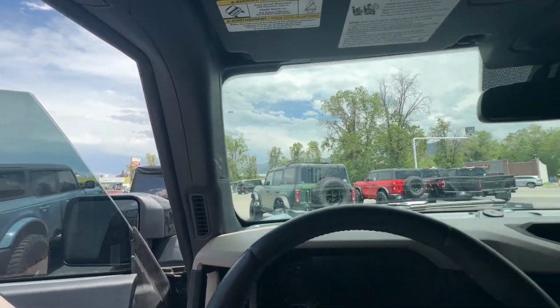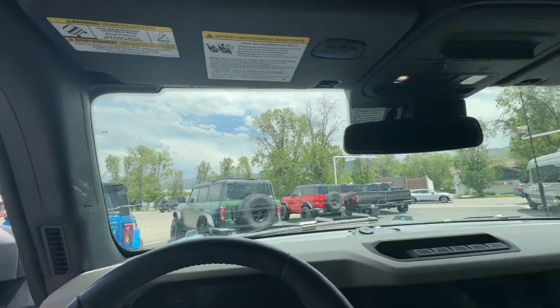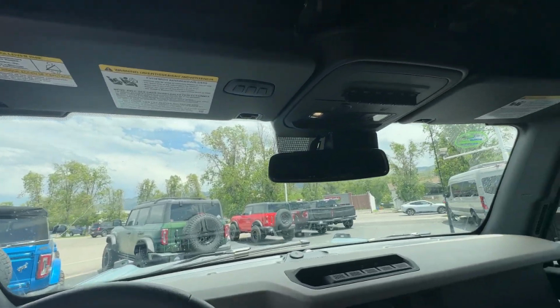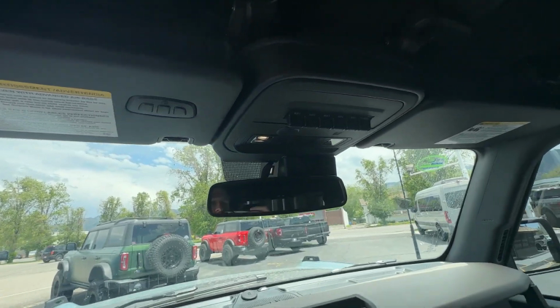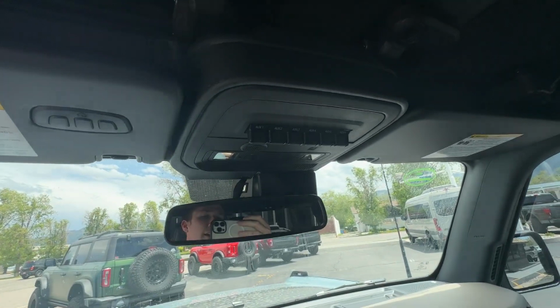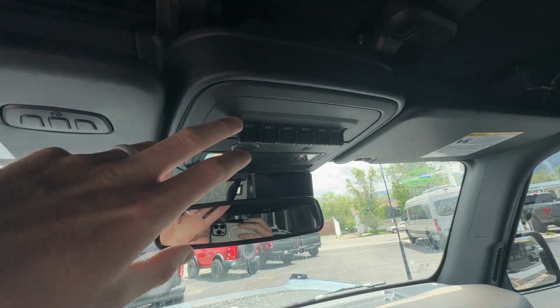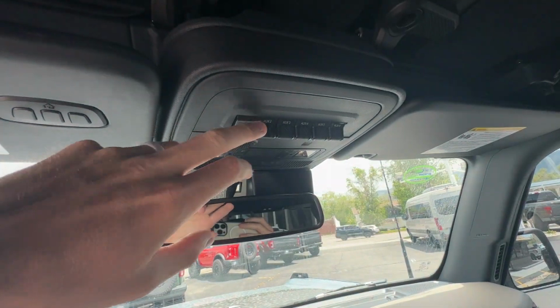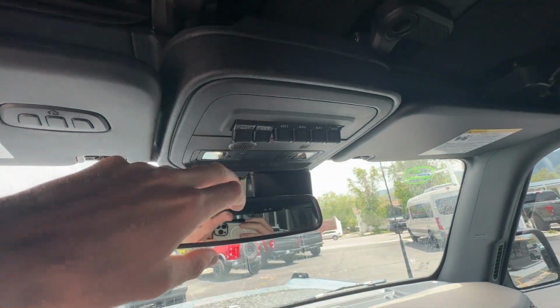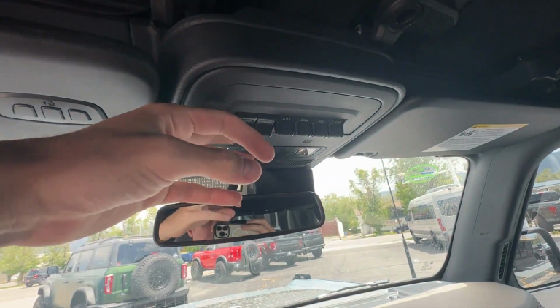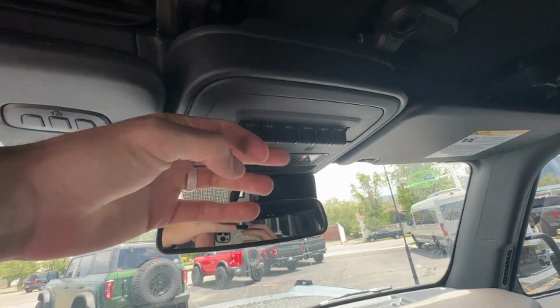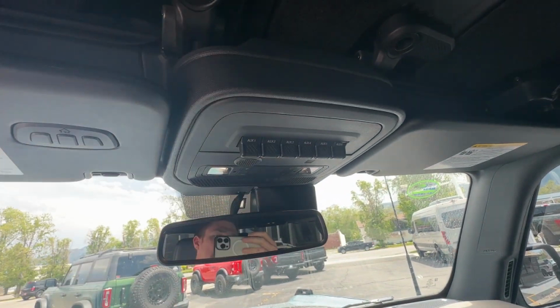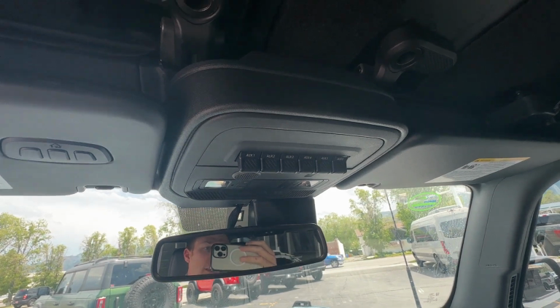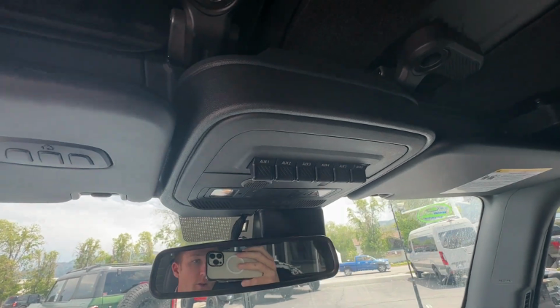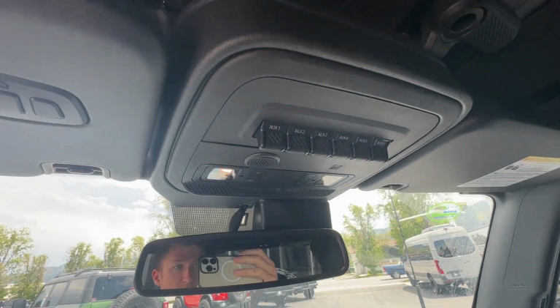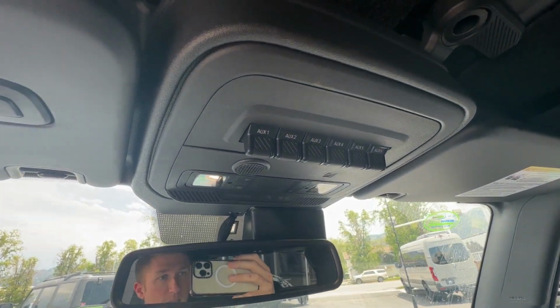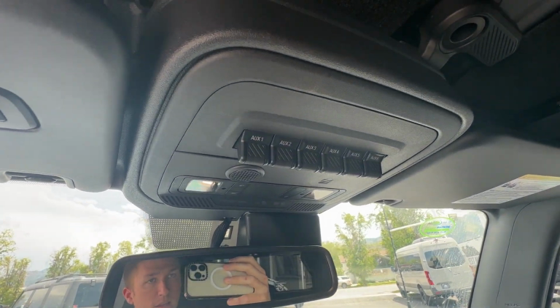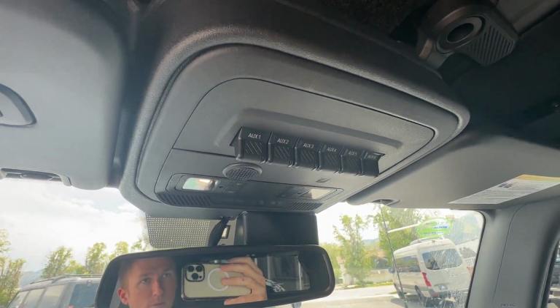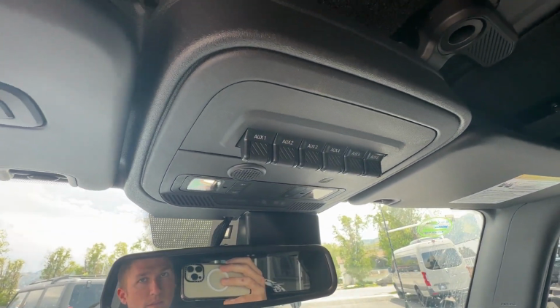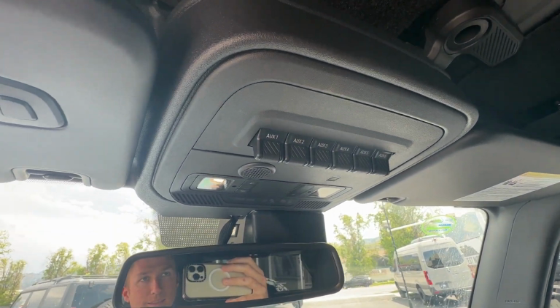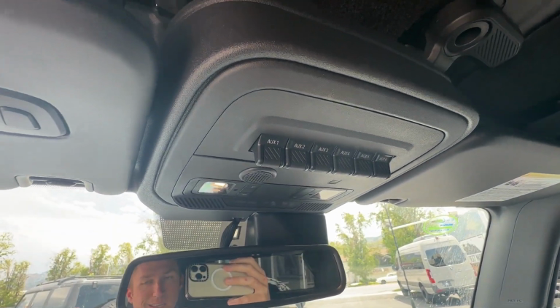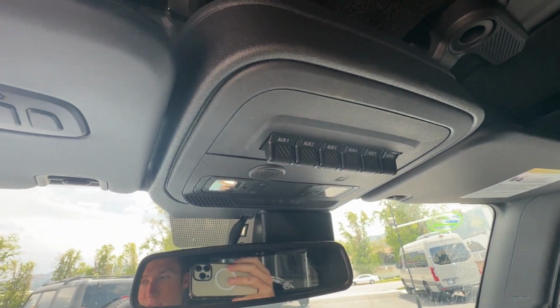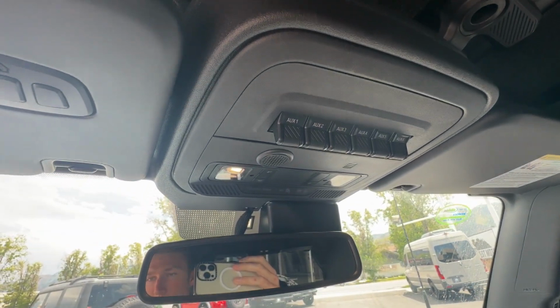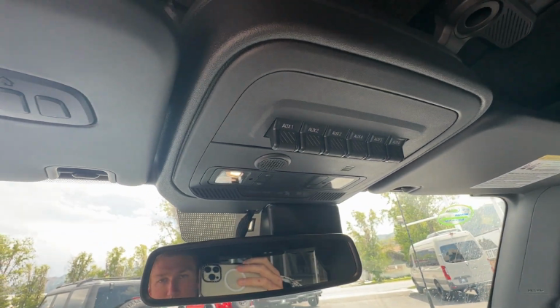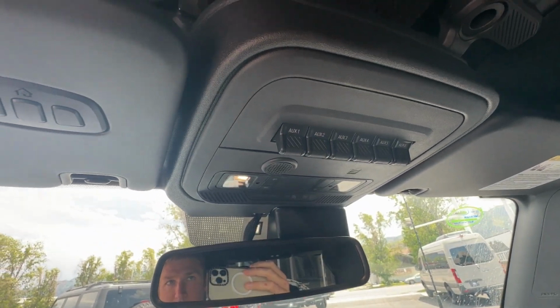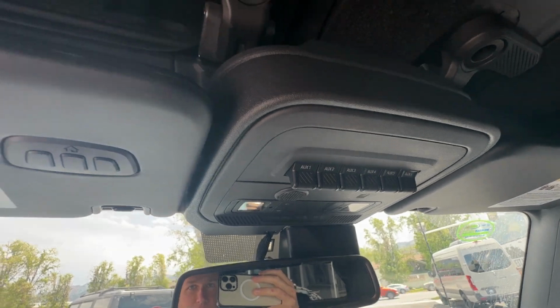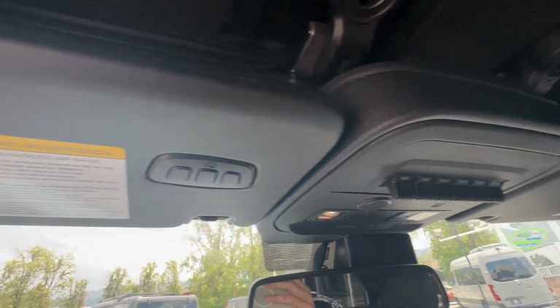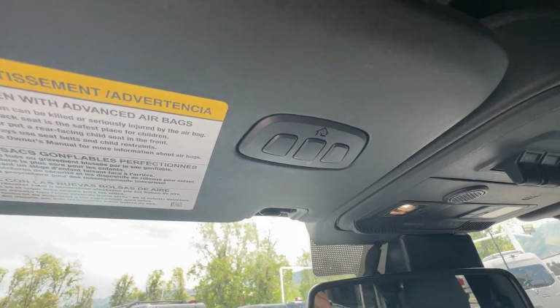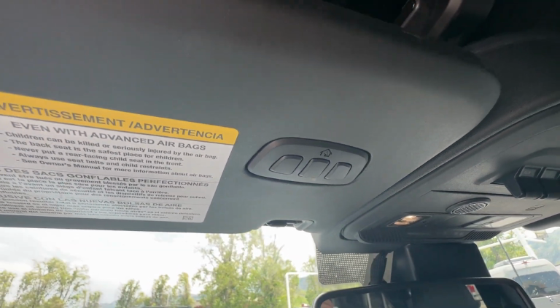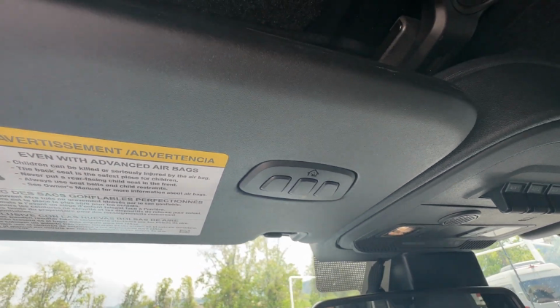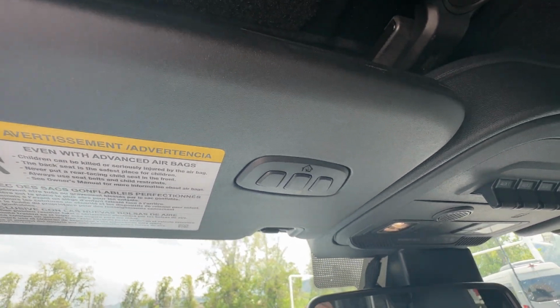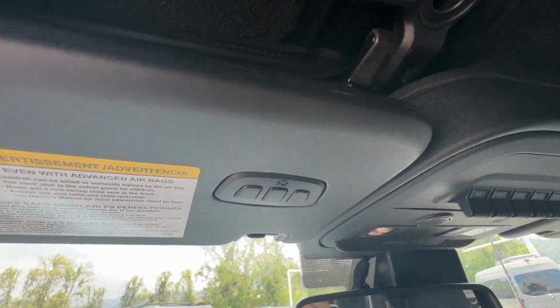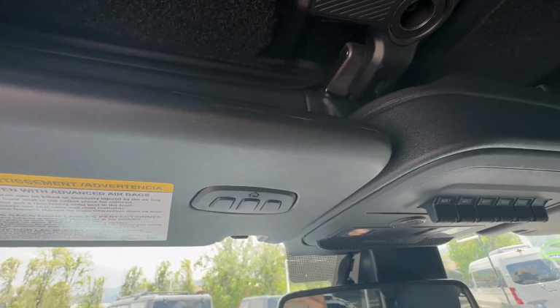Even if the top is off, you've got your aux switches — this is if you want to wire any lights, ditch lights, or winches. You've also got your programmable garage door opener.